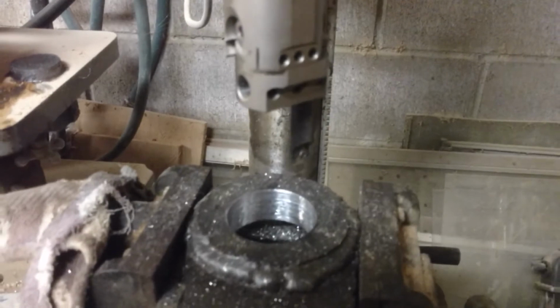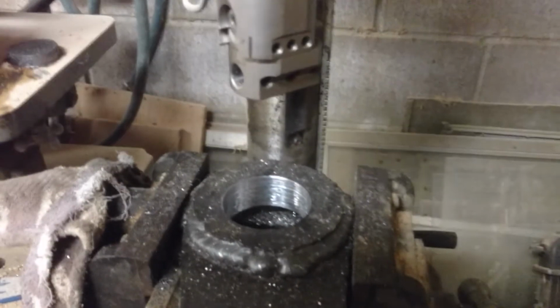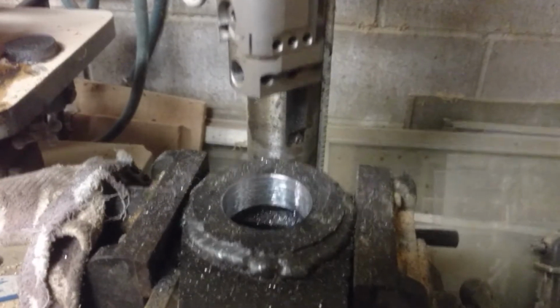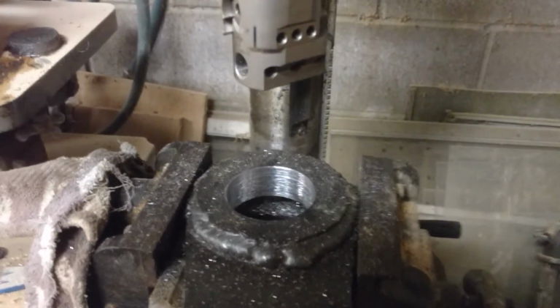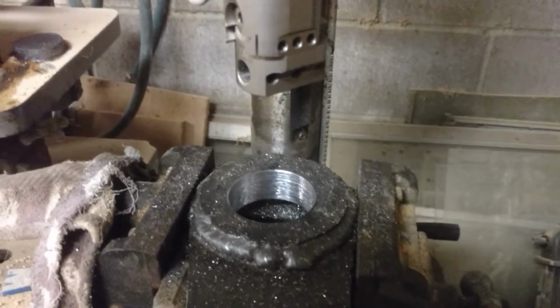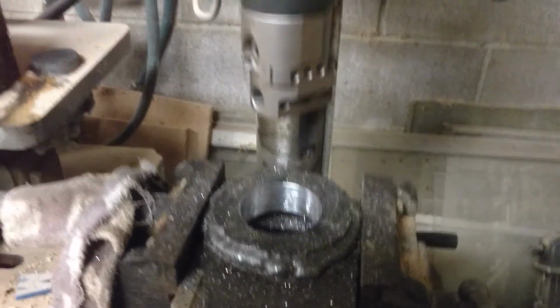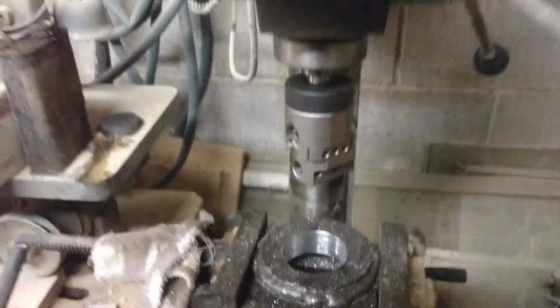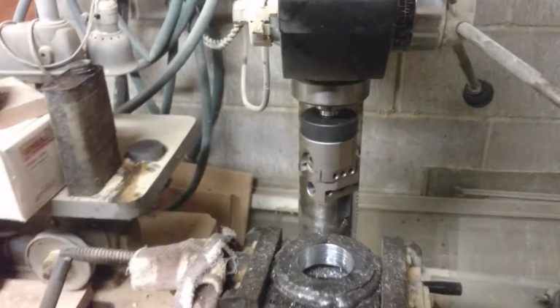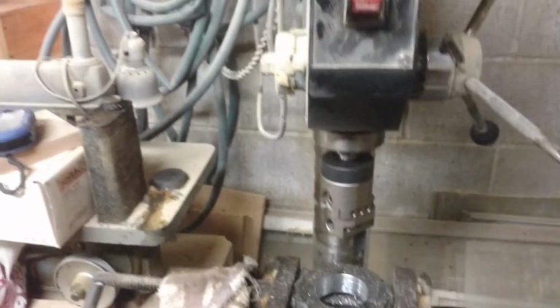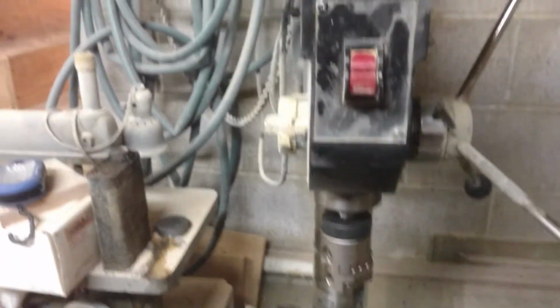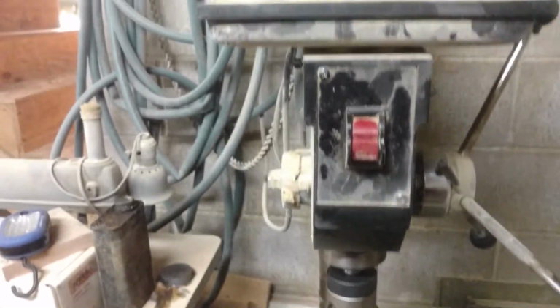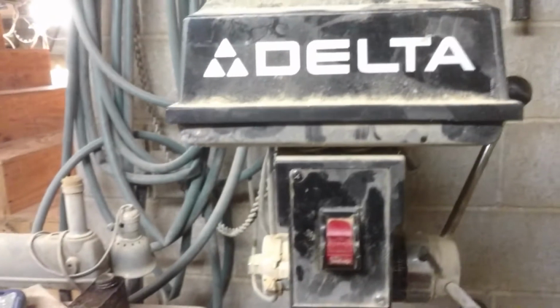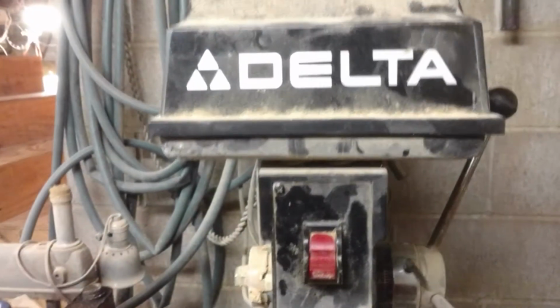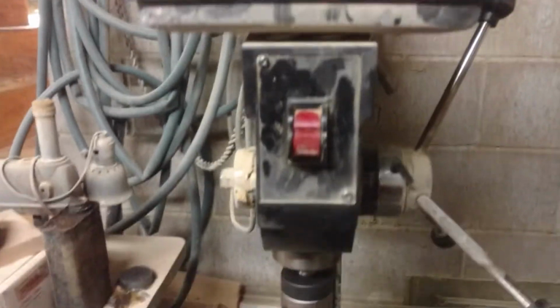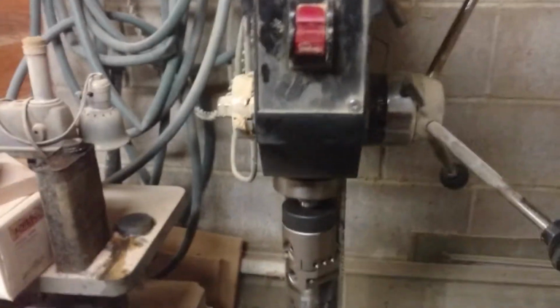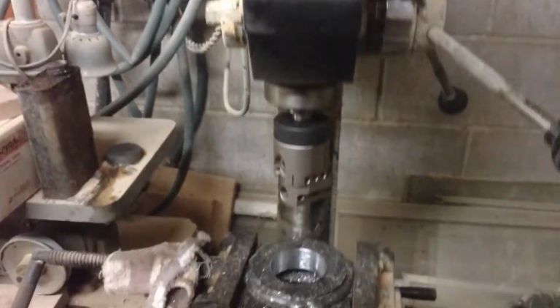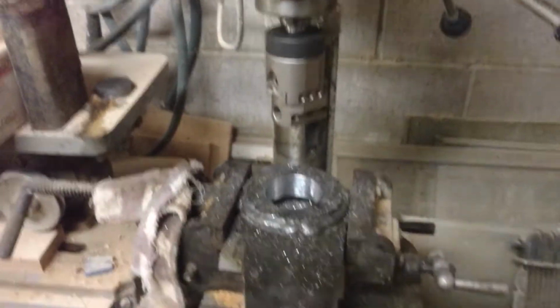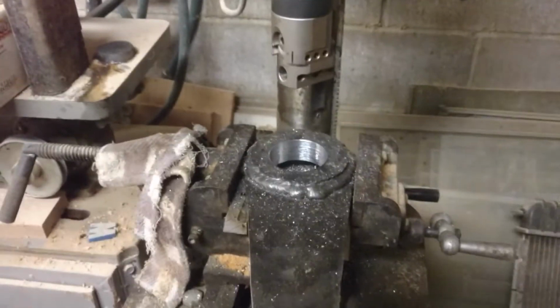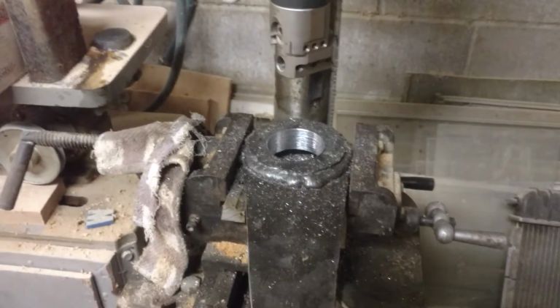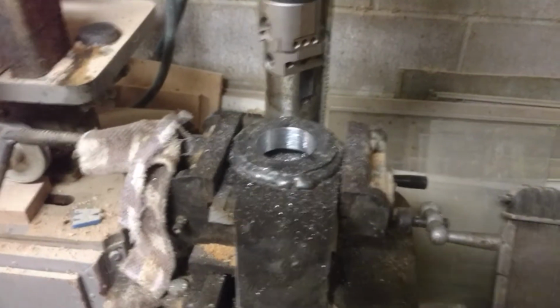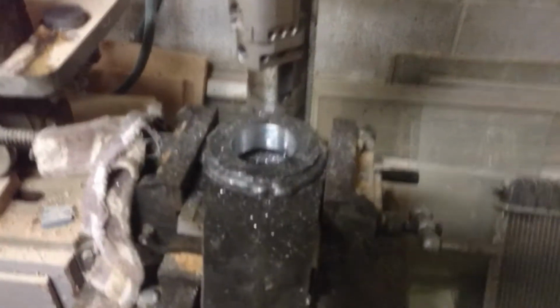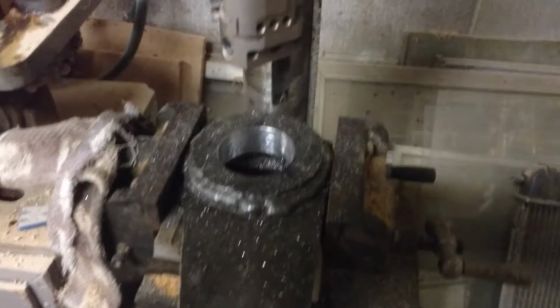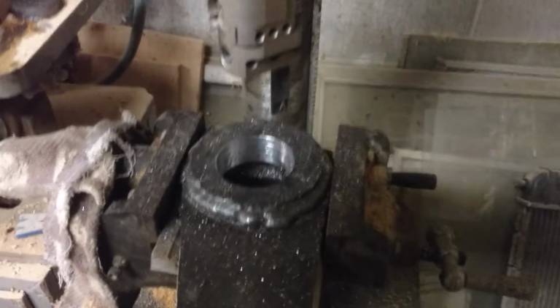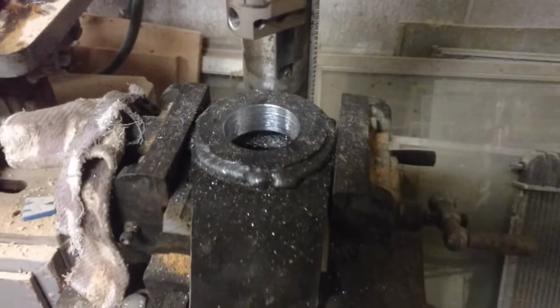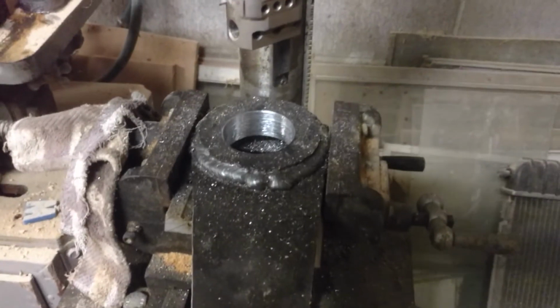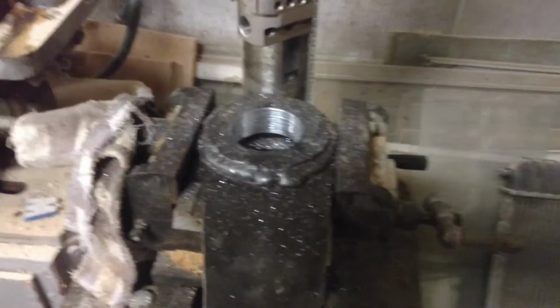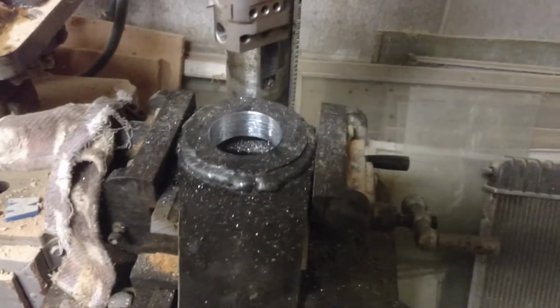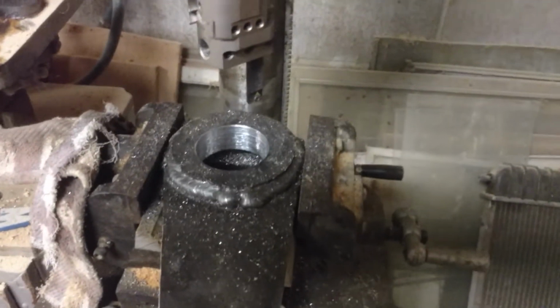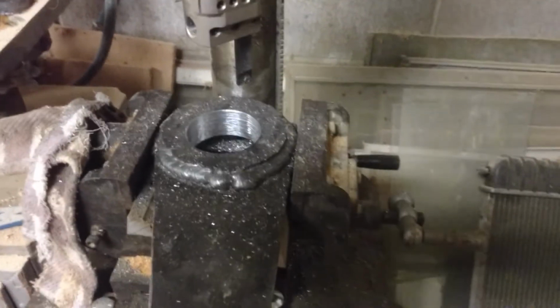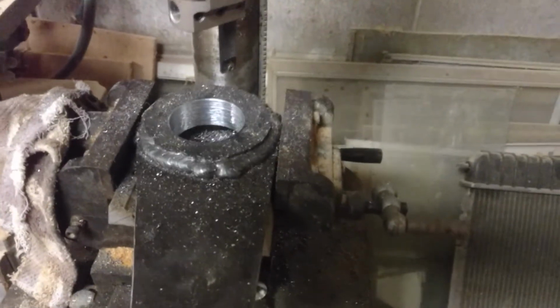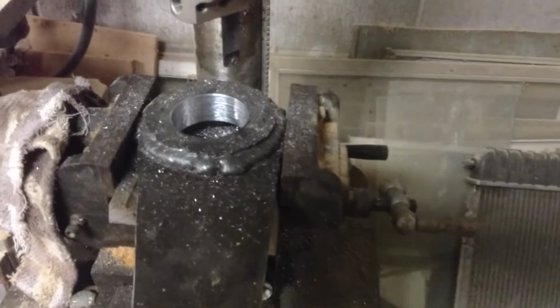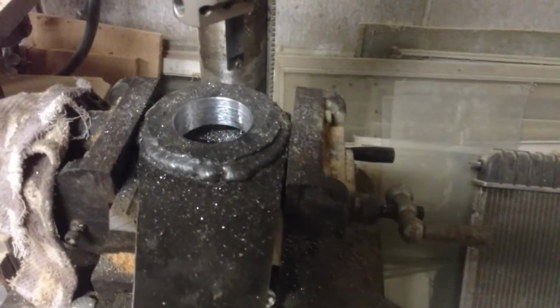I know machinists are all cringing at the setup I have here. I don't have an end mill or a Bridgeport or something that will go through this the way you're supposed to.